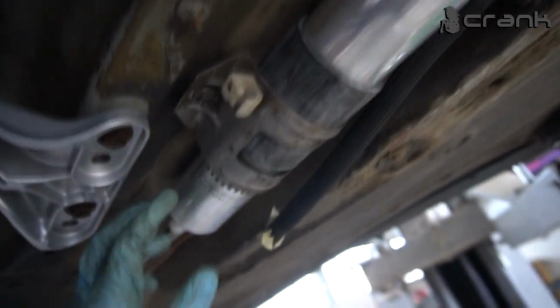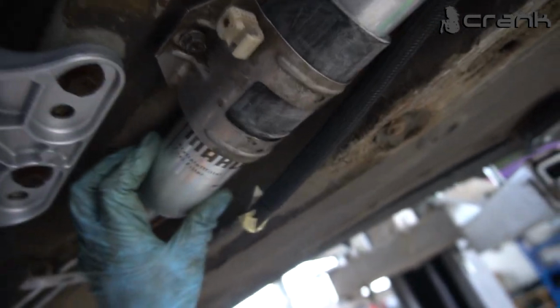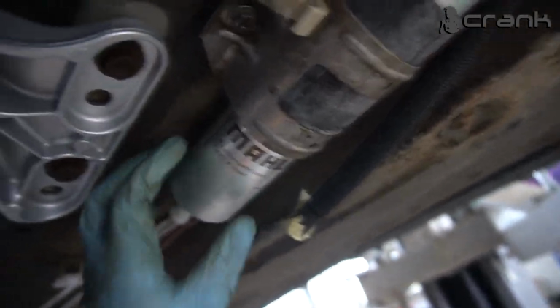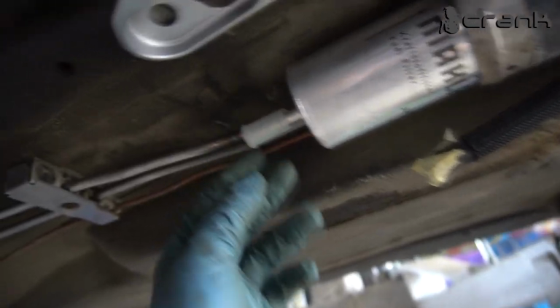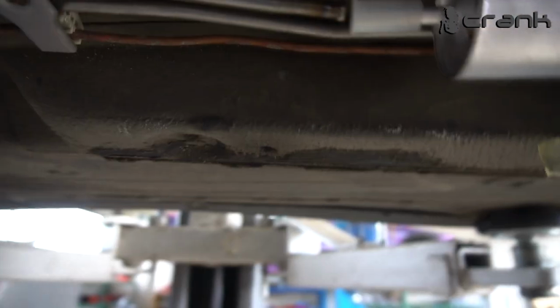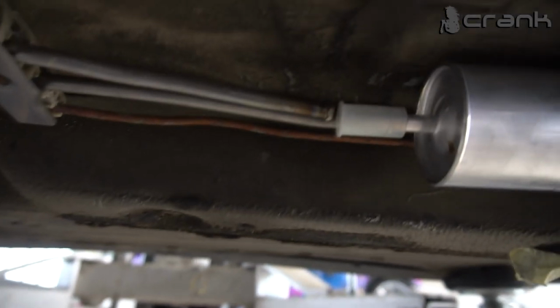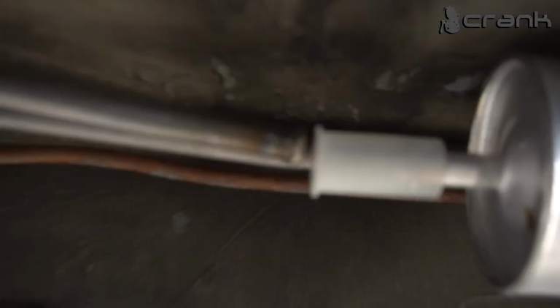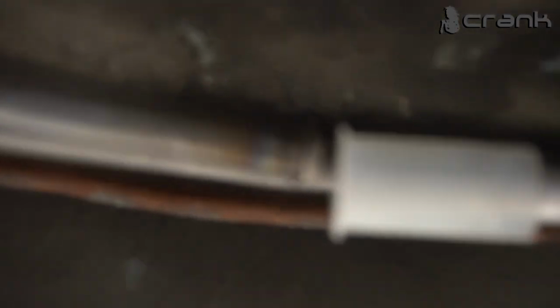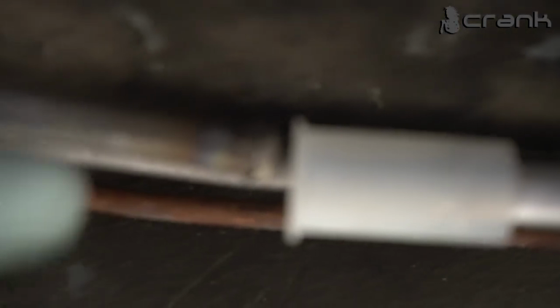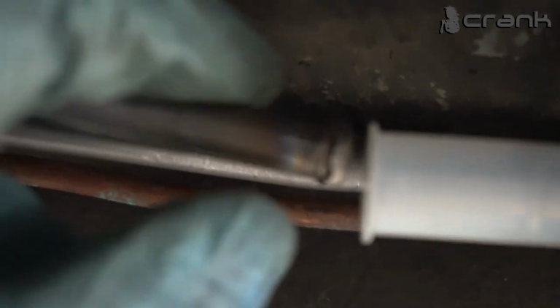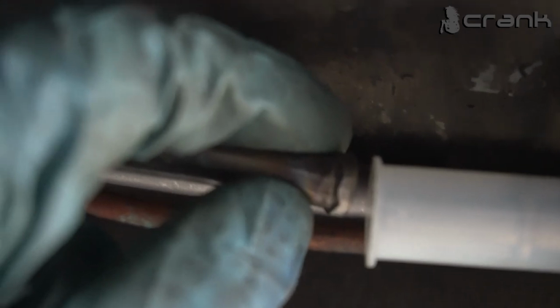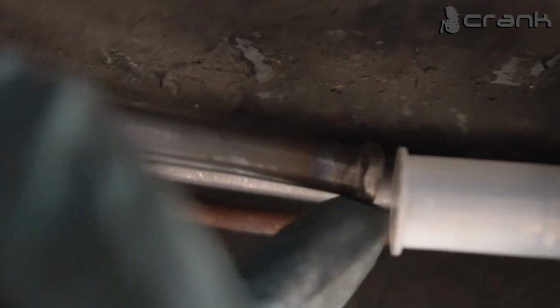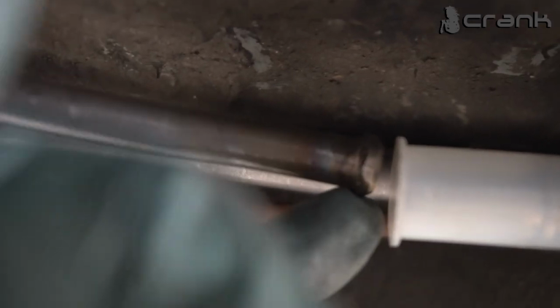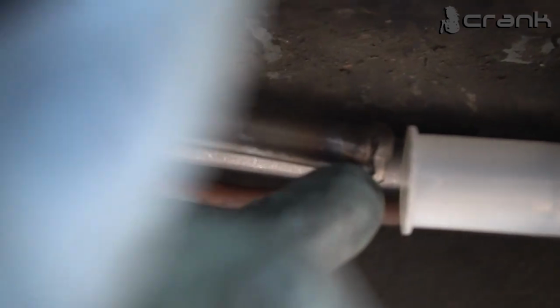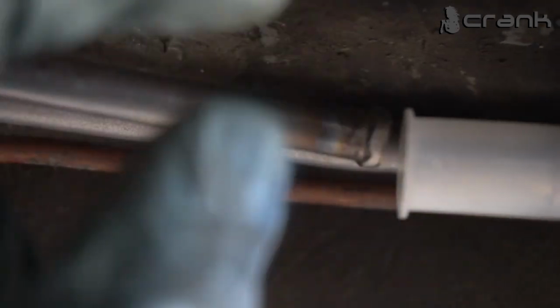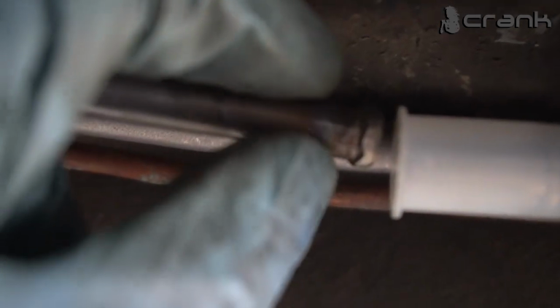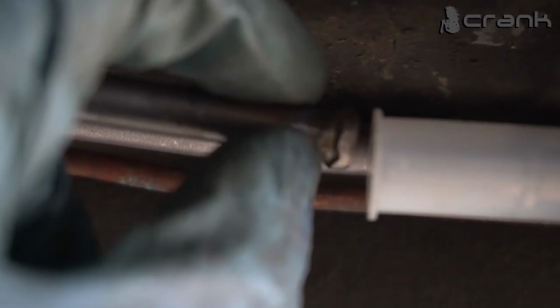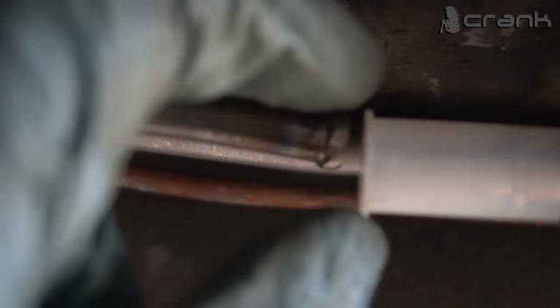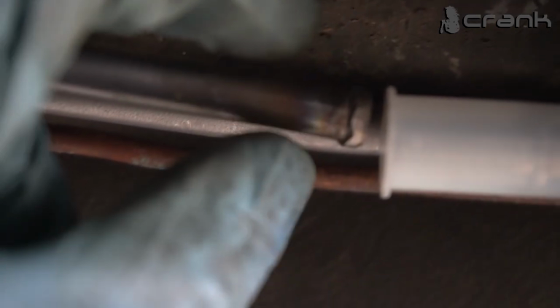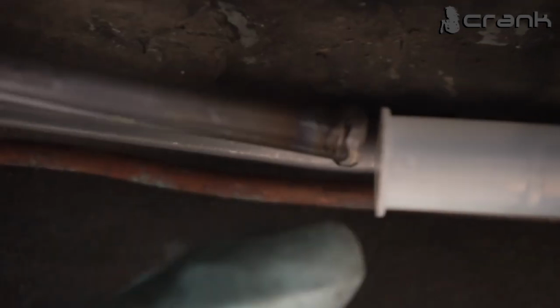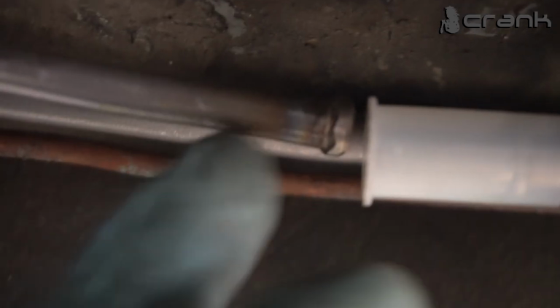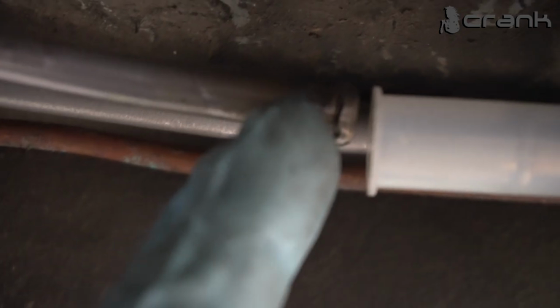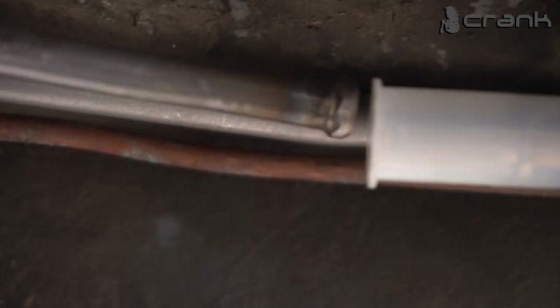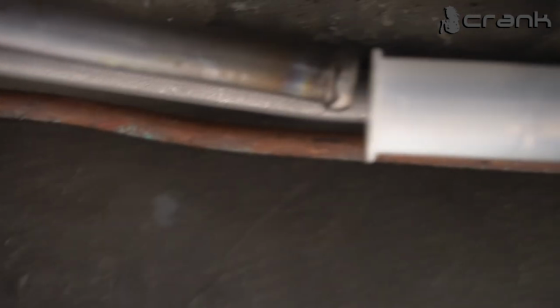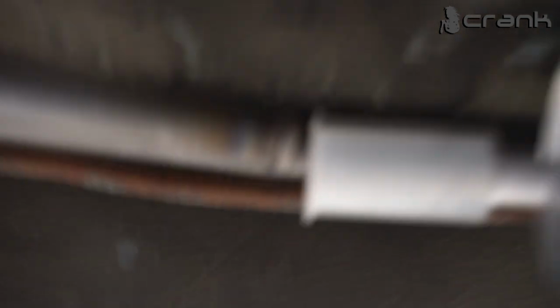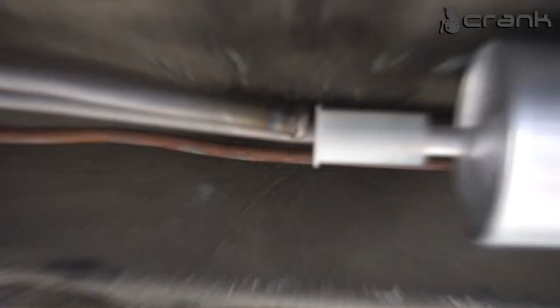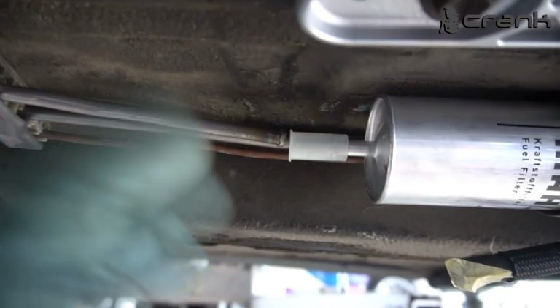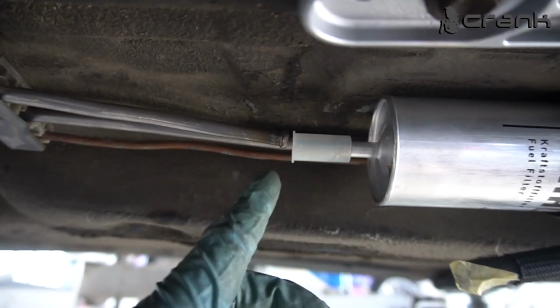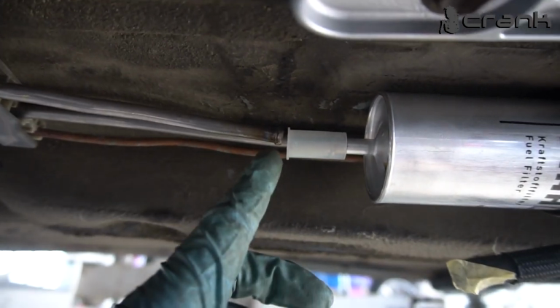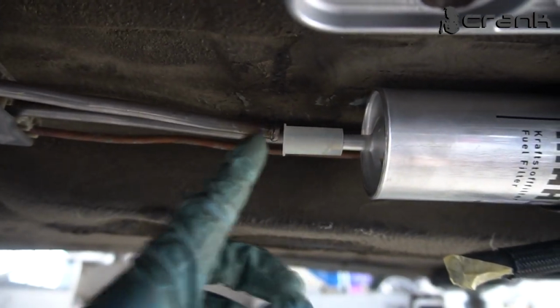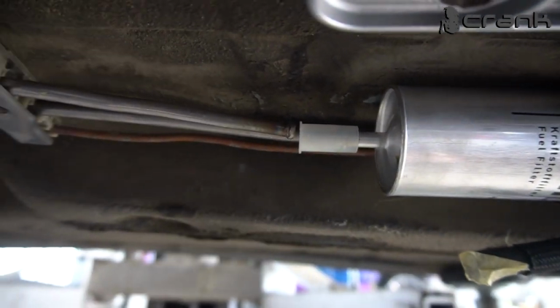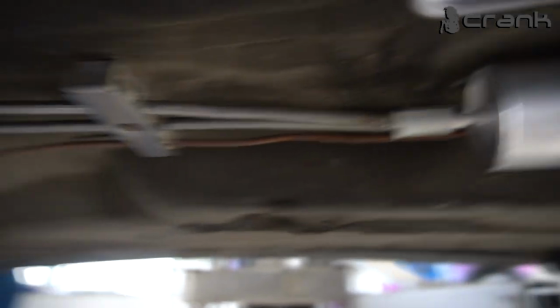I've changed my fuel filter. This is how we've made some welding on the stainless steel pipes to be able to install the hoses and make sure the clamps are going to hold — we've done this on all the ends of the stainless steel pipes.